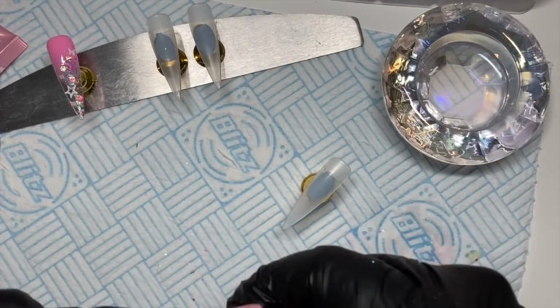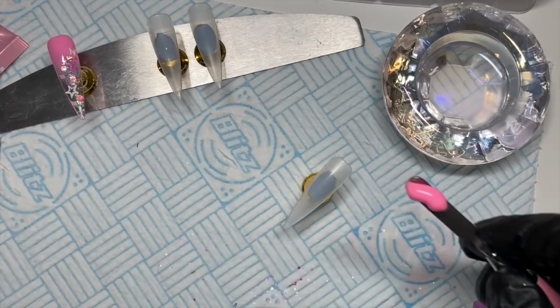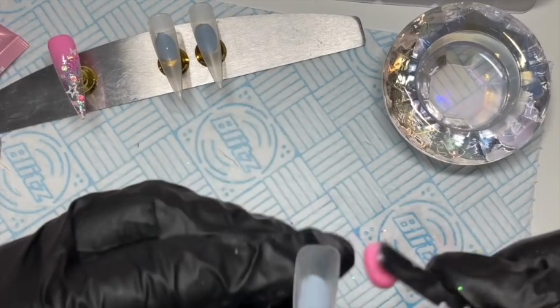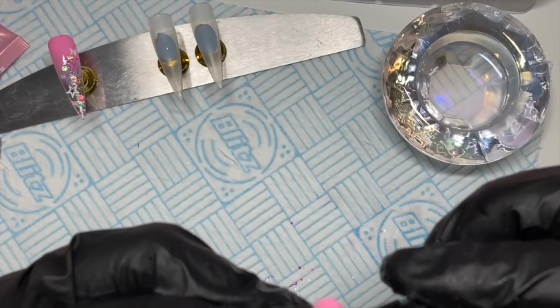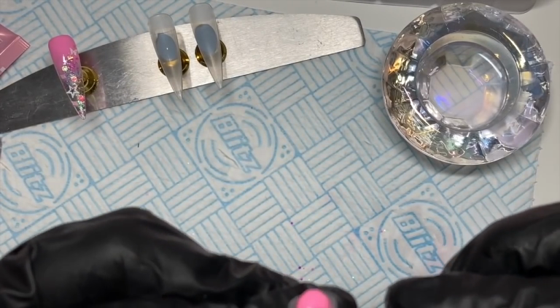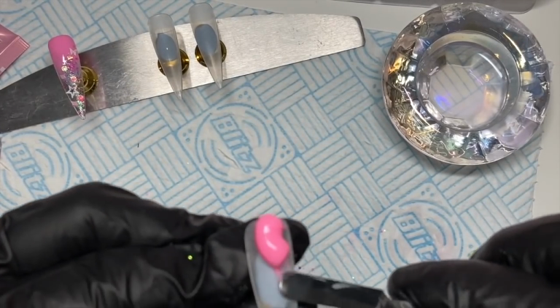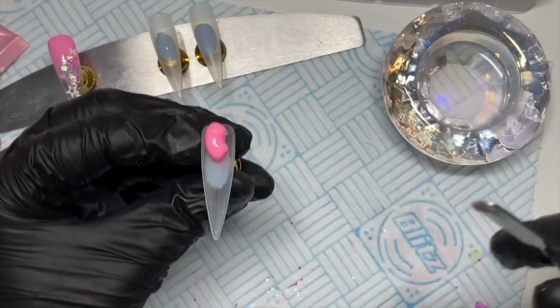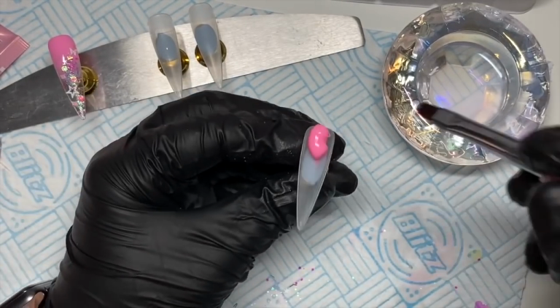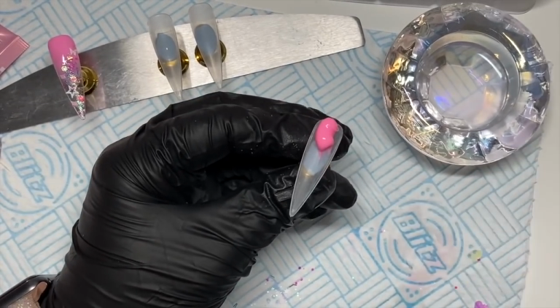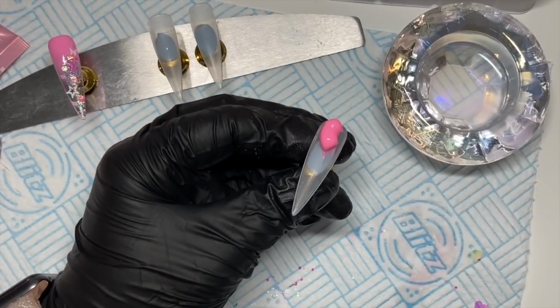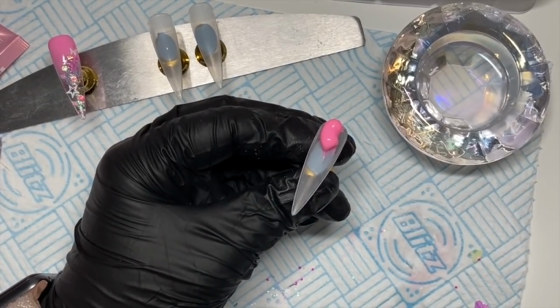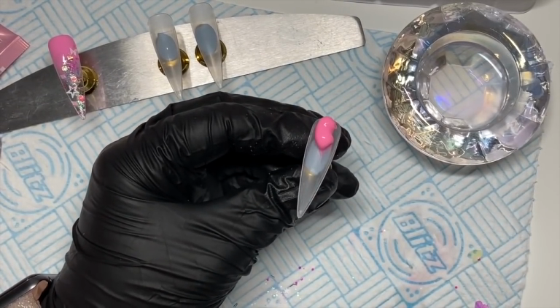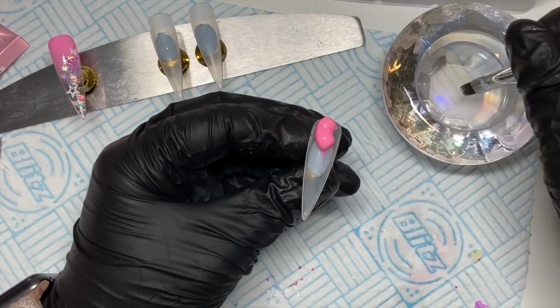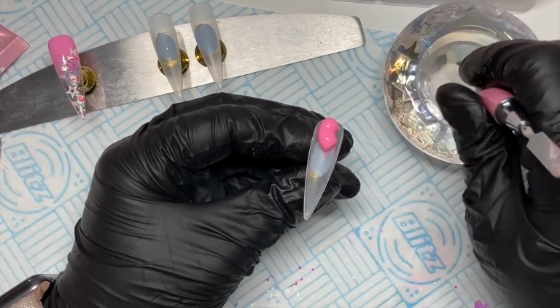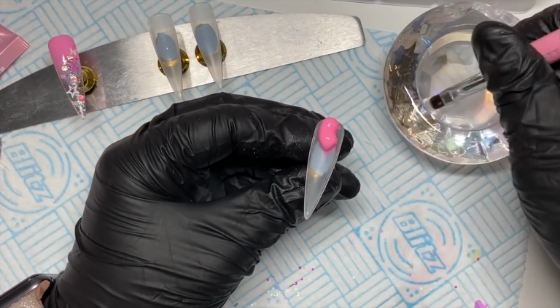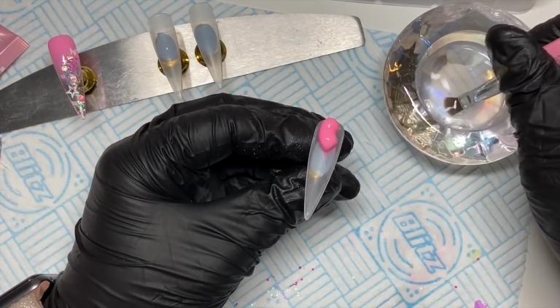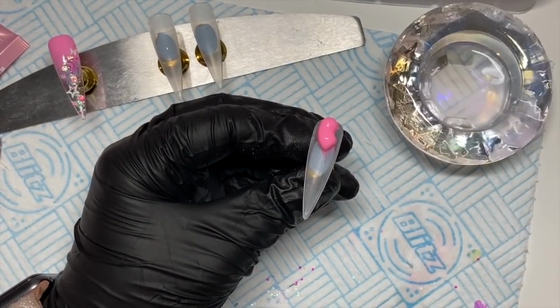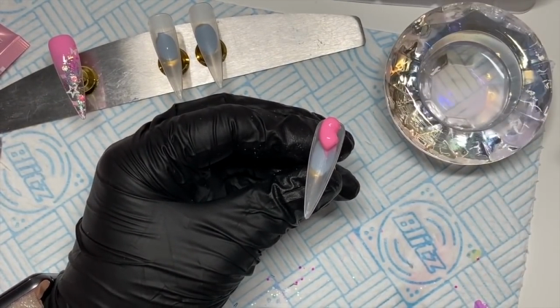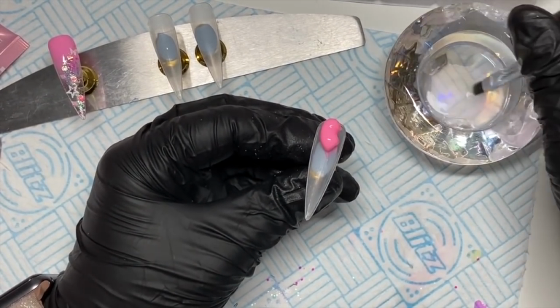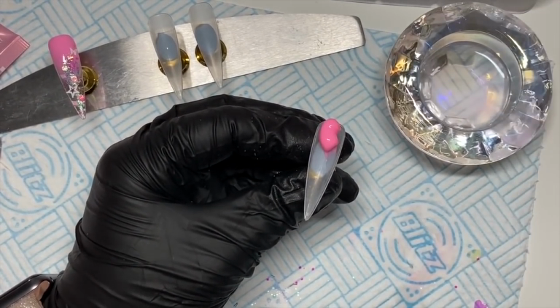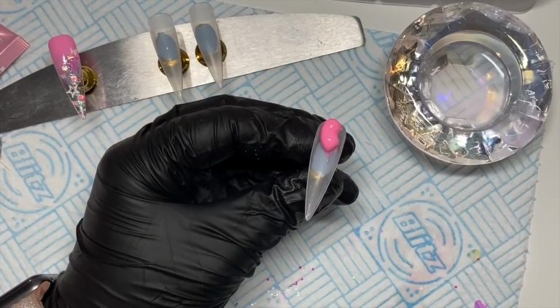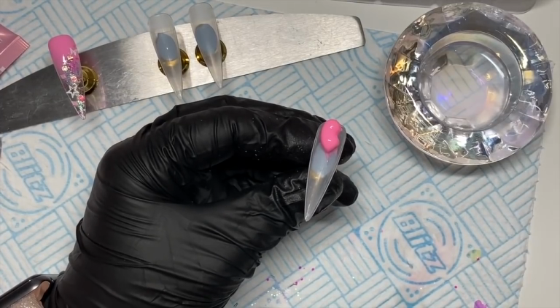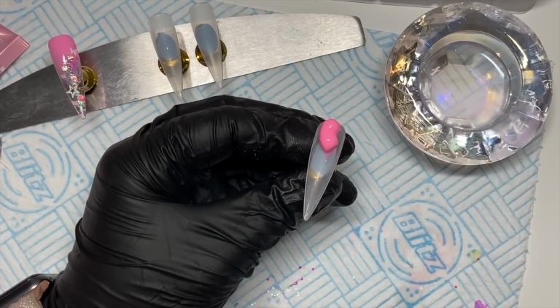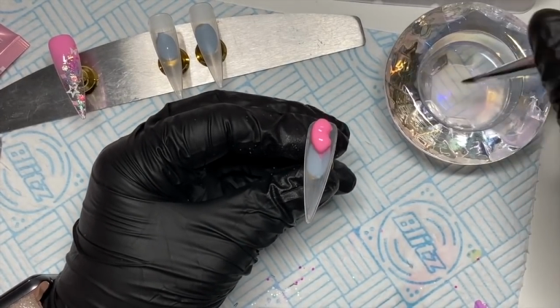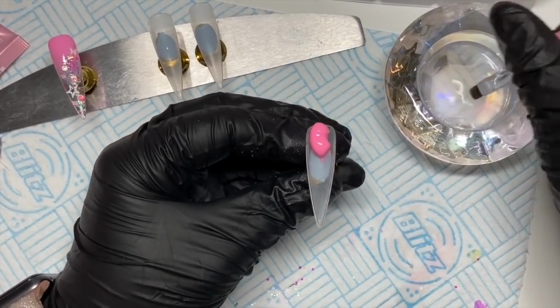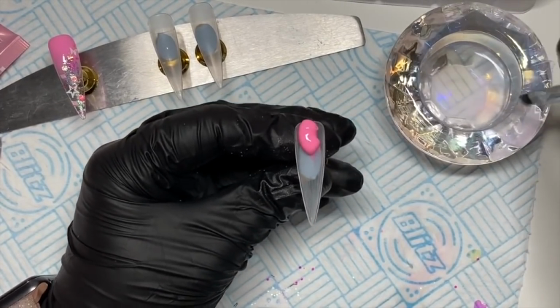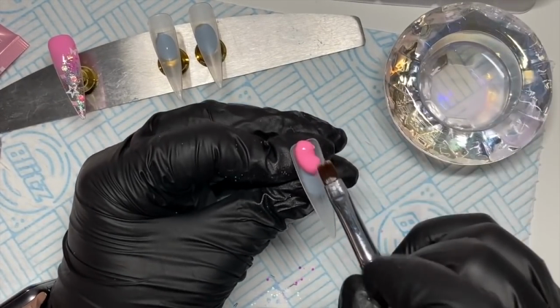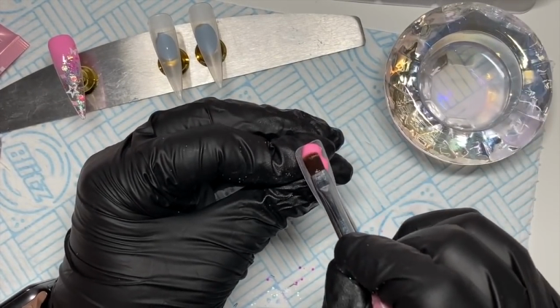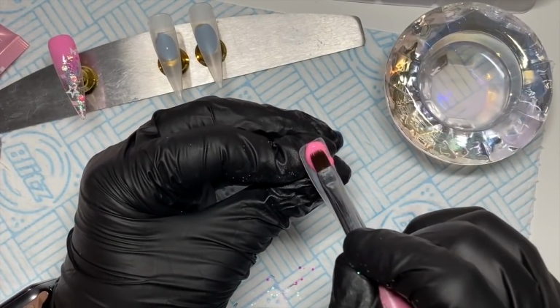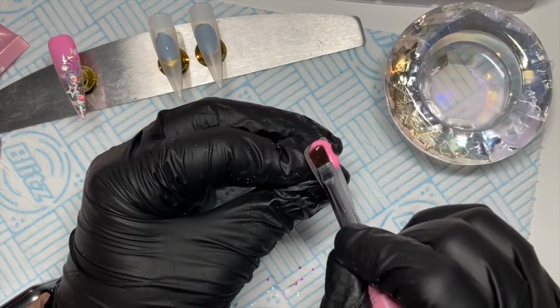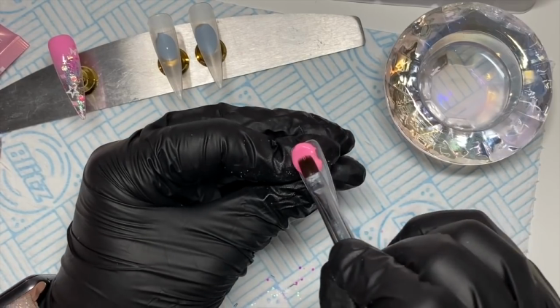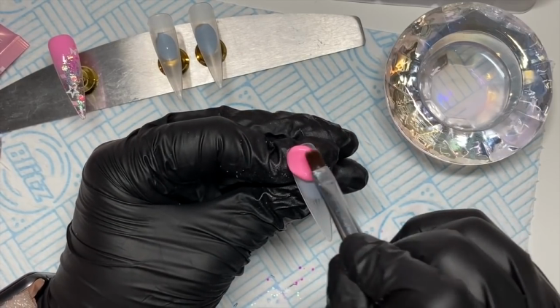This next one I'm going to do an ombre between that brighter pink and that slightly less bright pink.